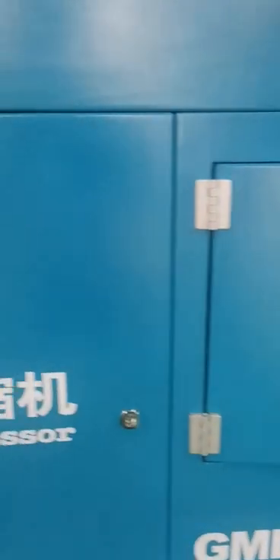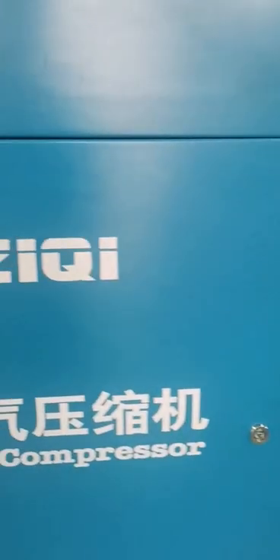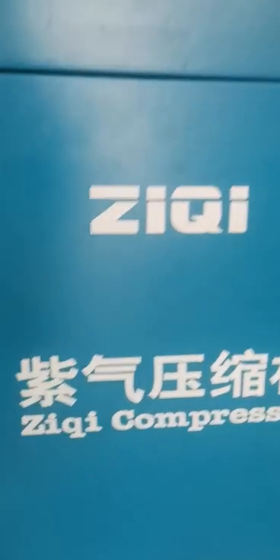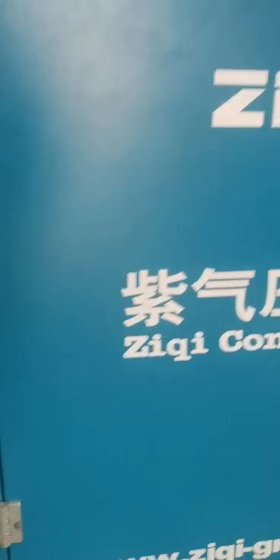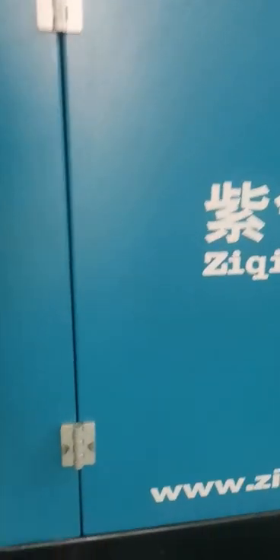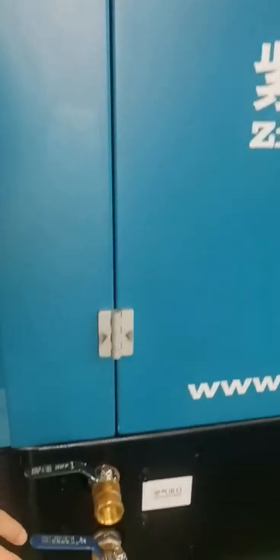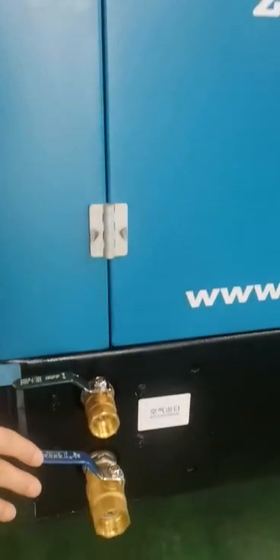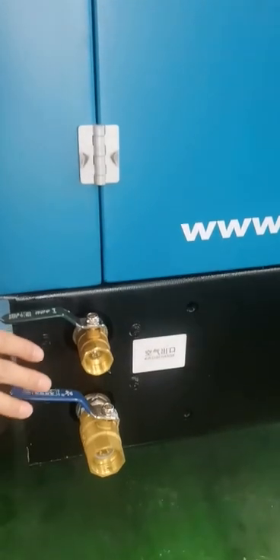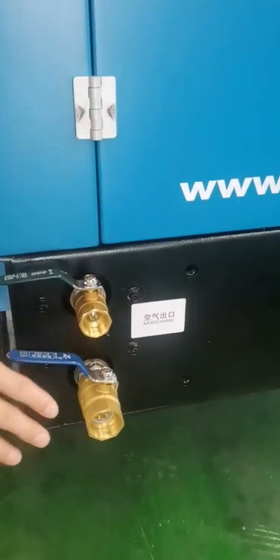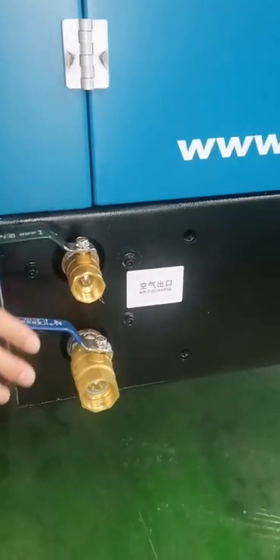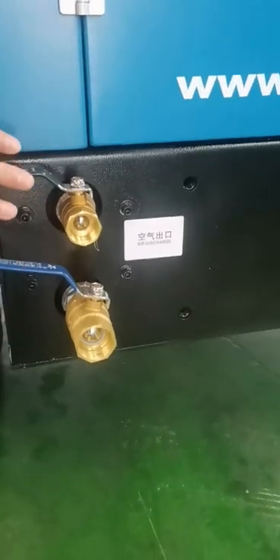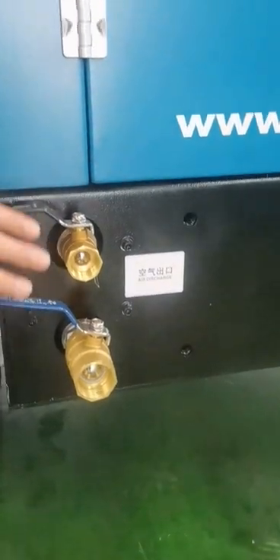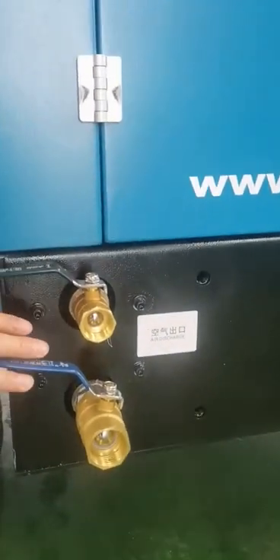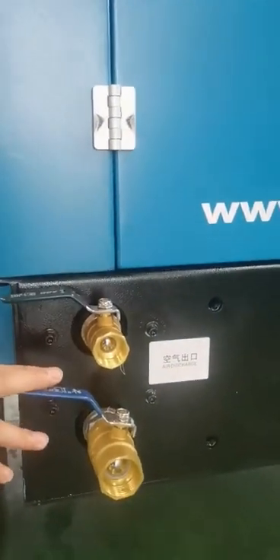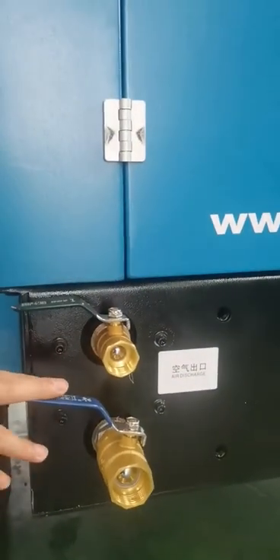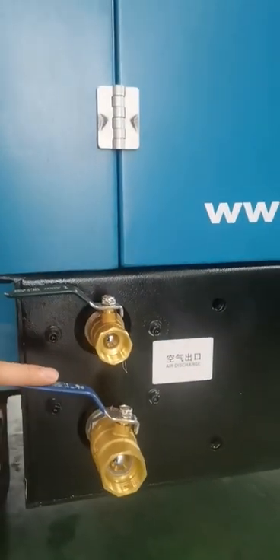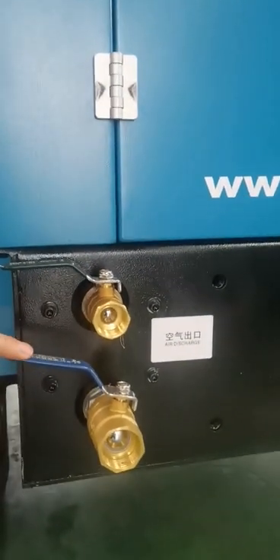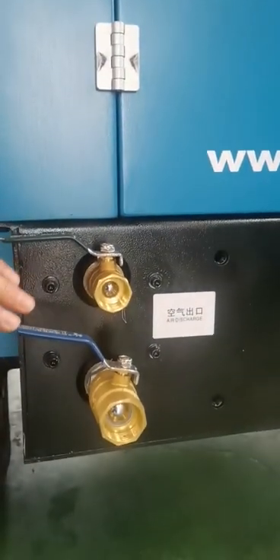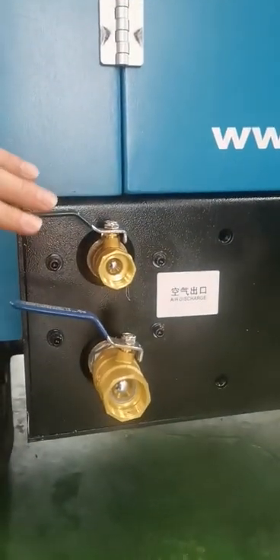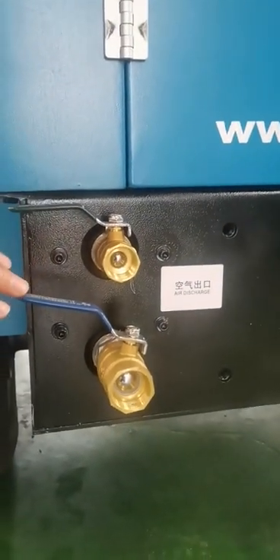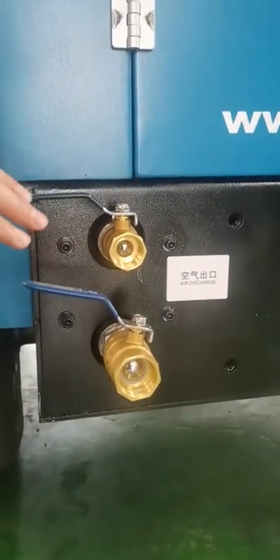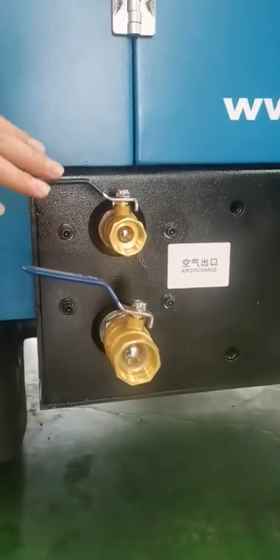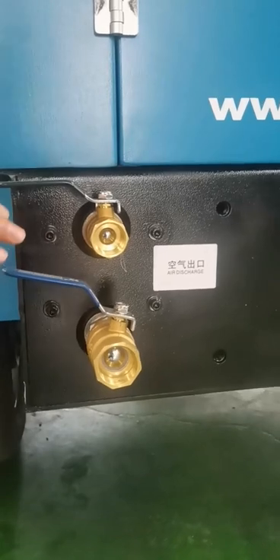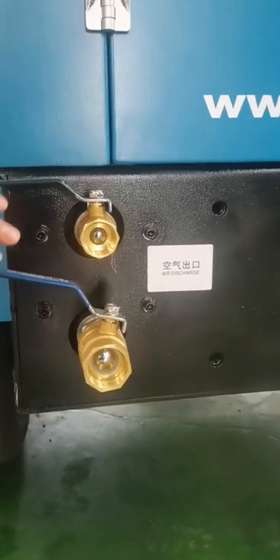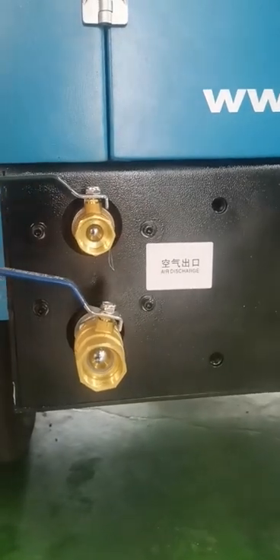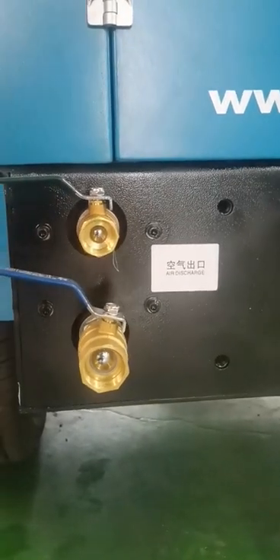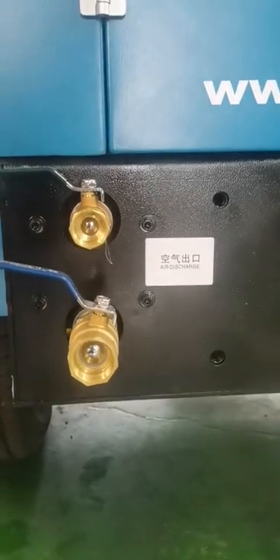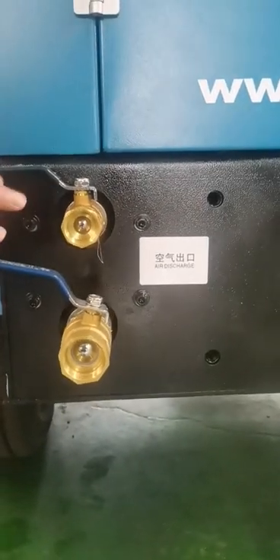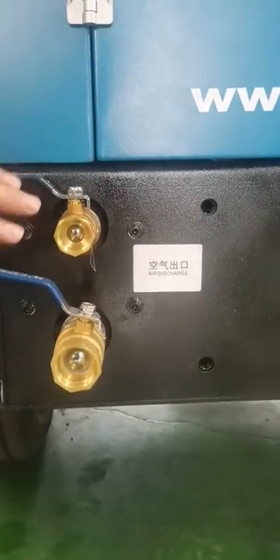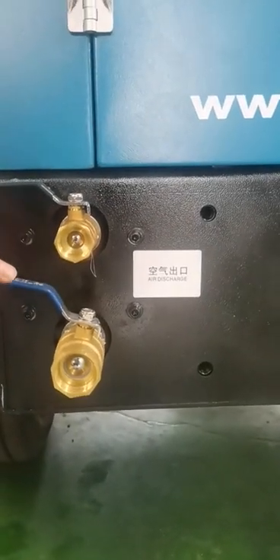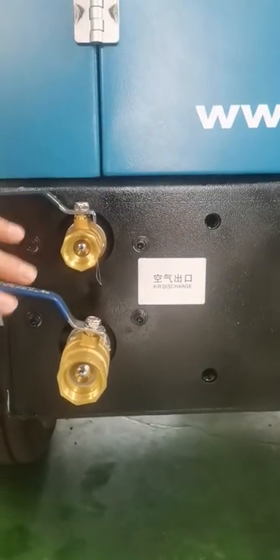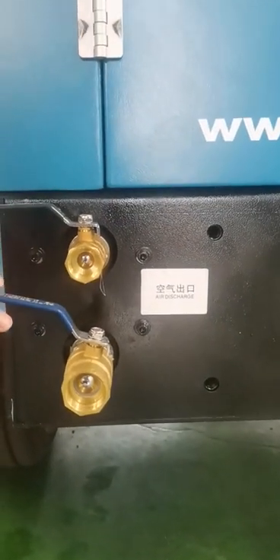You can see here there are two outlet ports of different sizes. The size is based on customer requirements, which makes it more convenient.